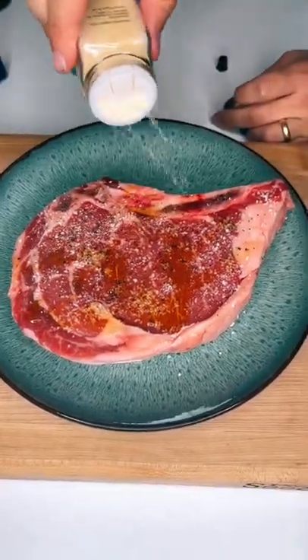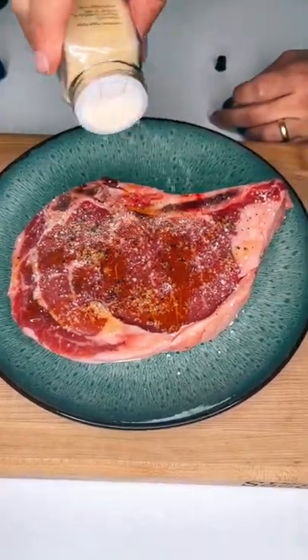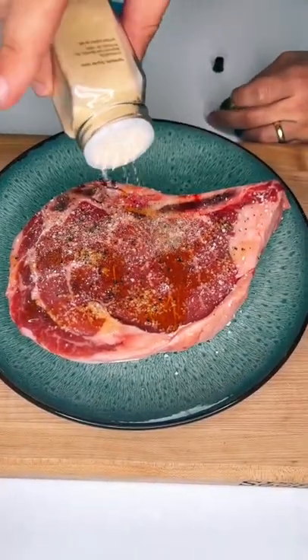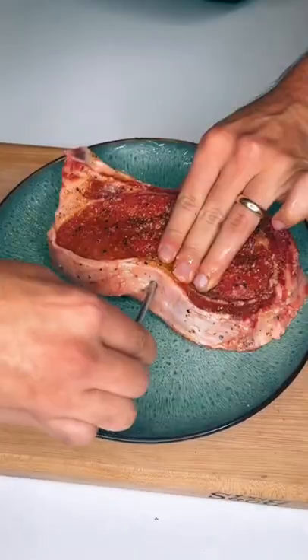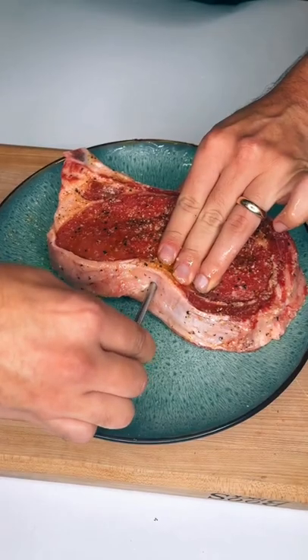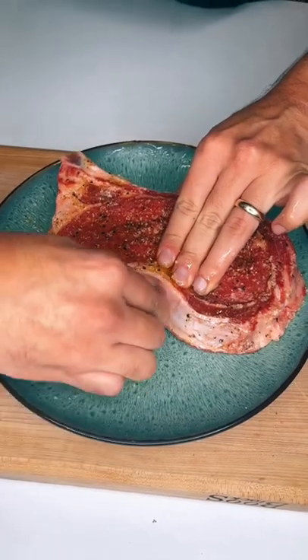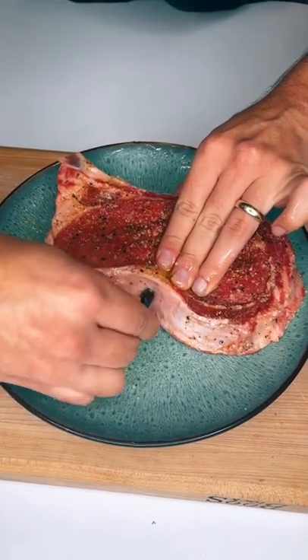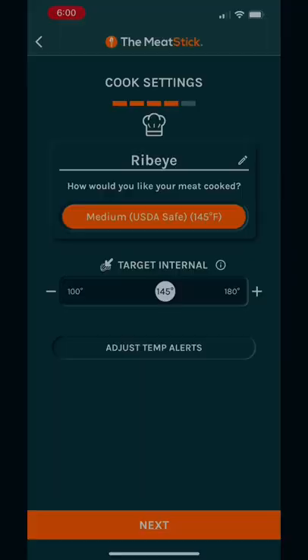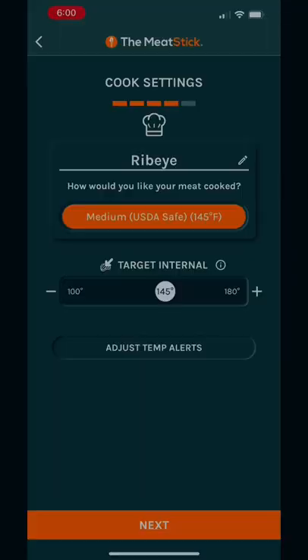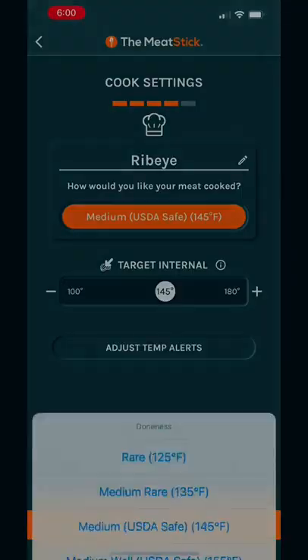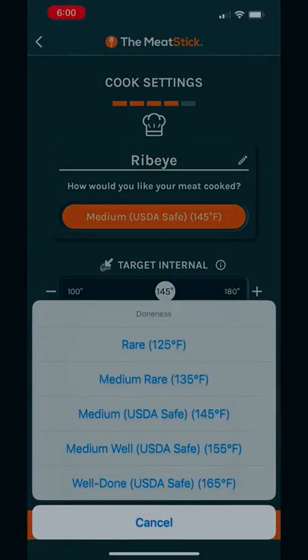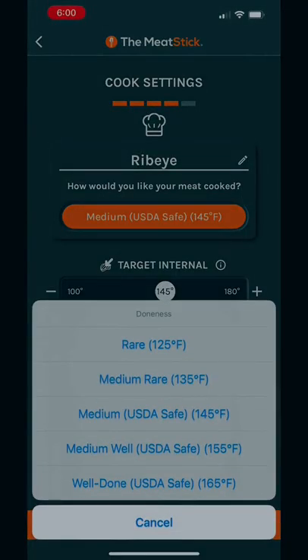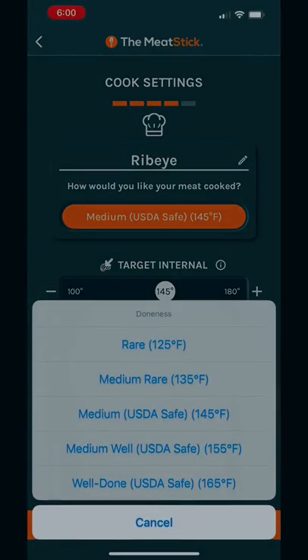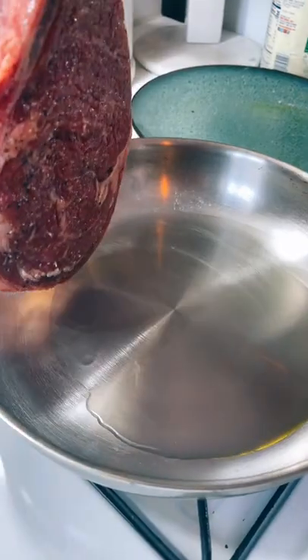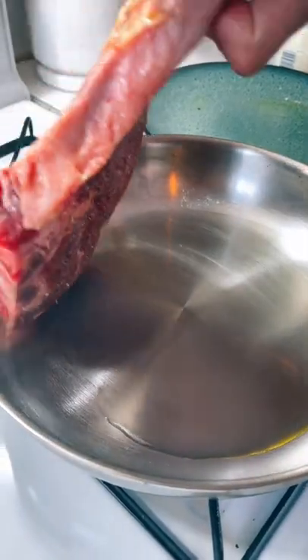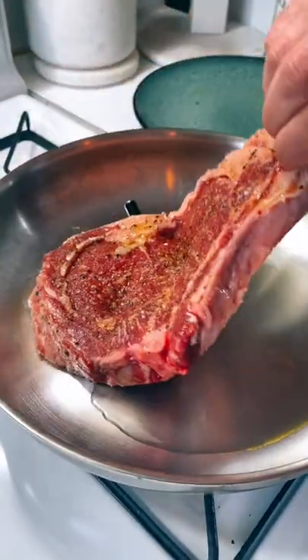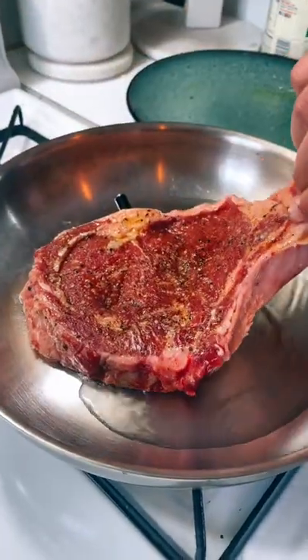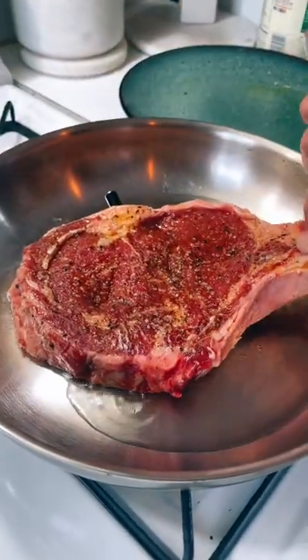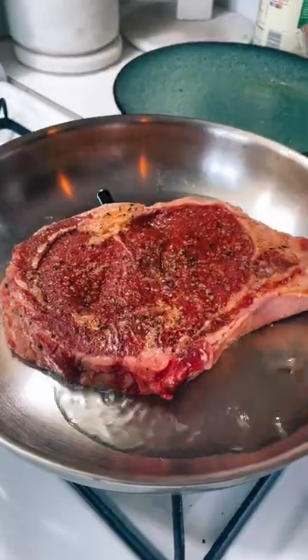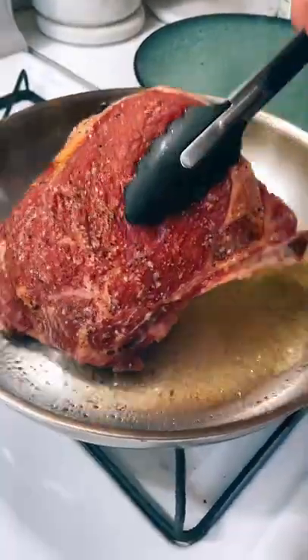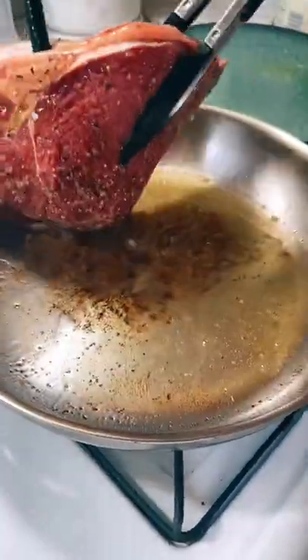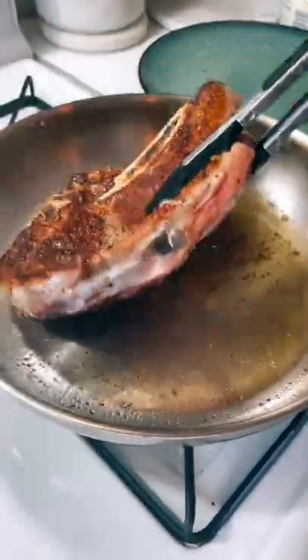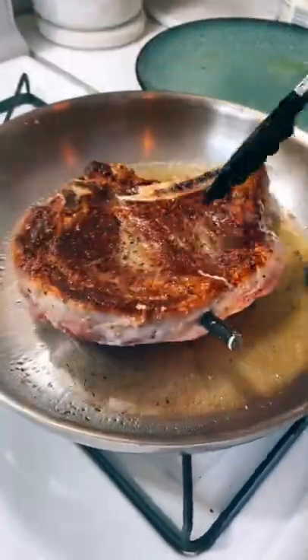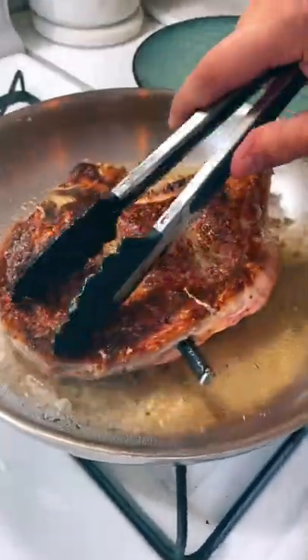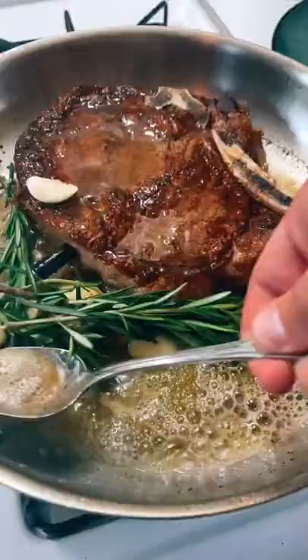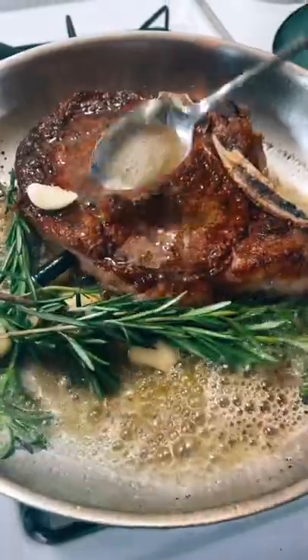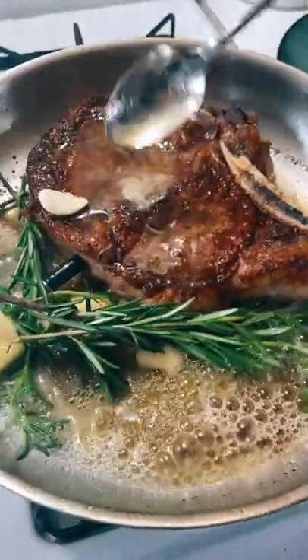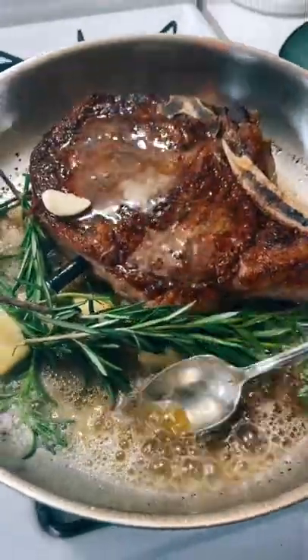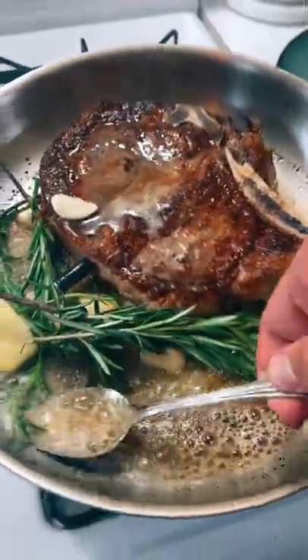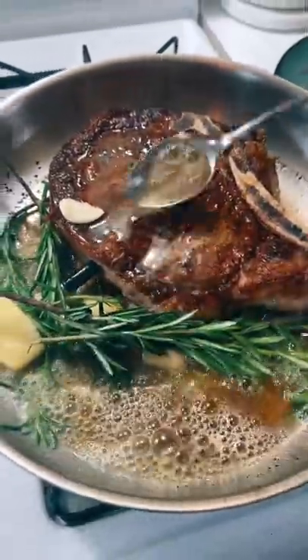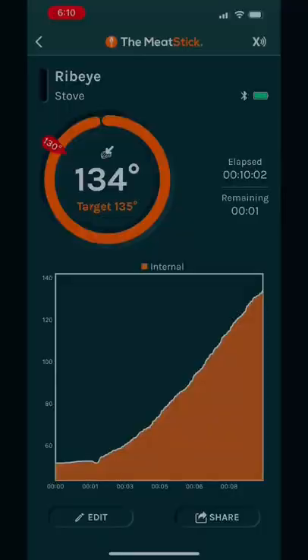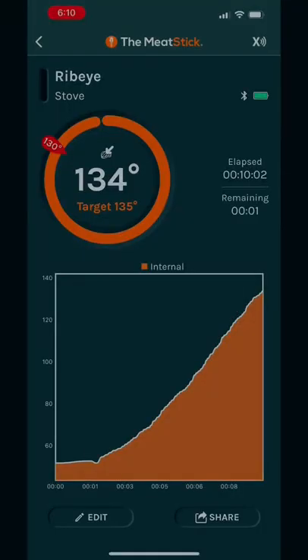Insert your Meat Stick Mini into the center of your steak, open the app, and choose medium-rare — obviously — or your favorite temp. Throw your steak down on a hot pan, cook on both sides, and then baste with some butter, rosemary, and garlic.